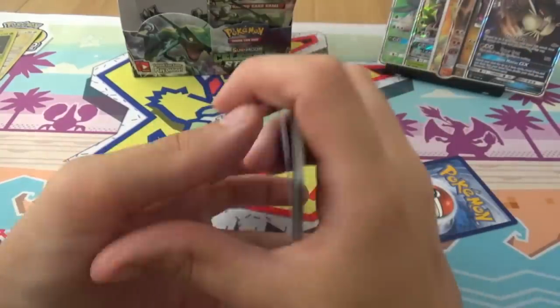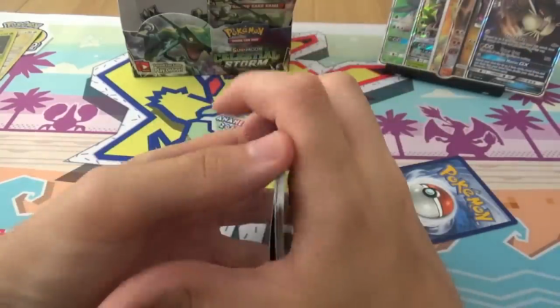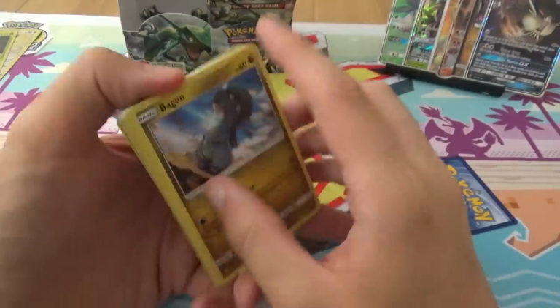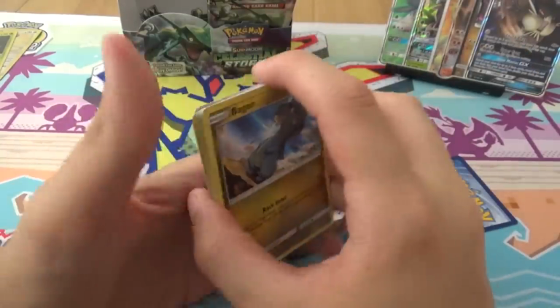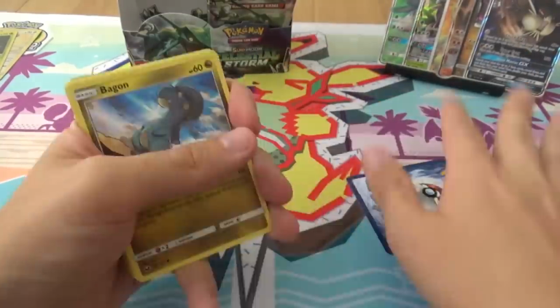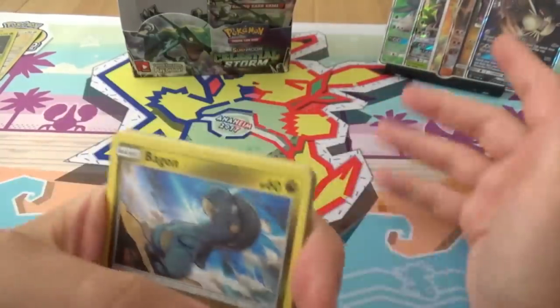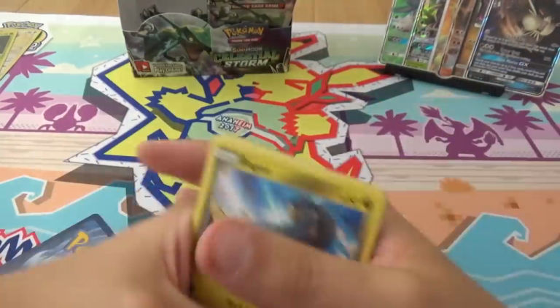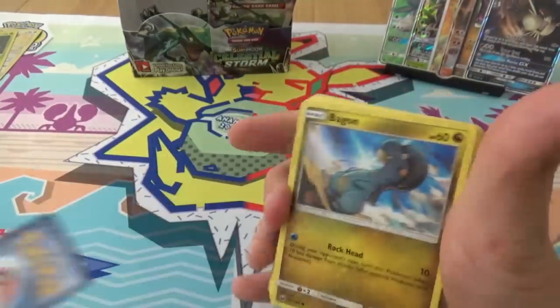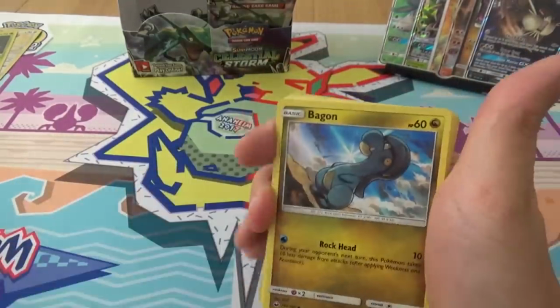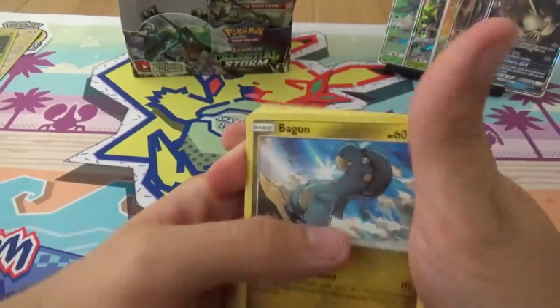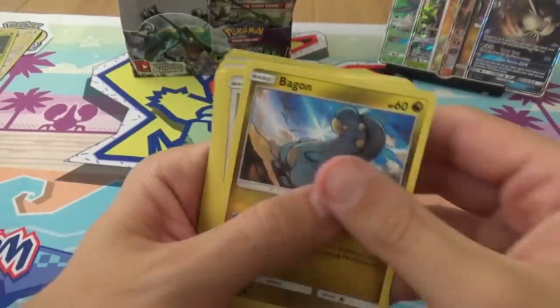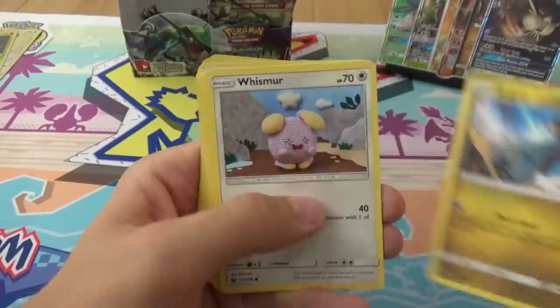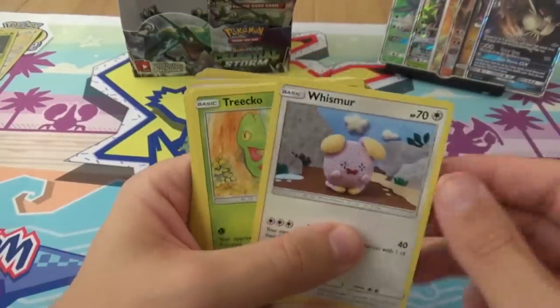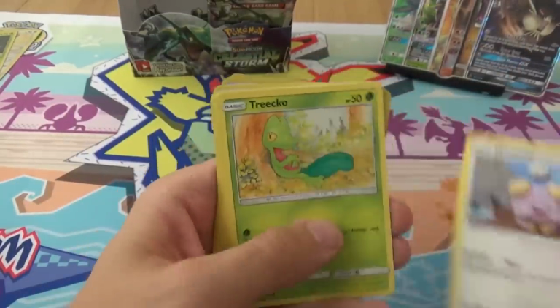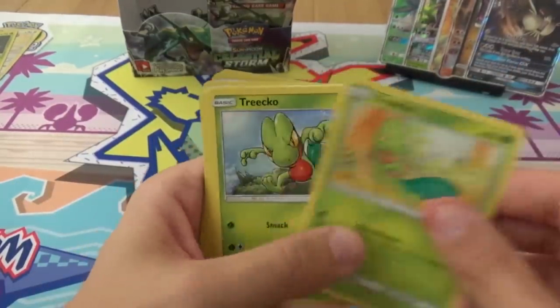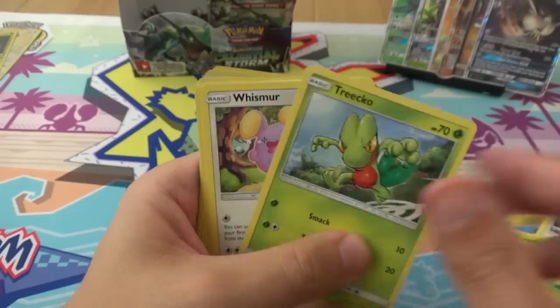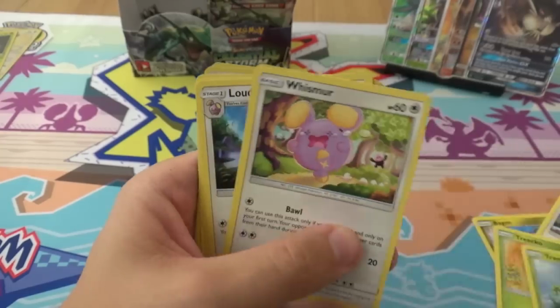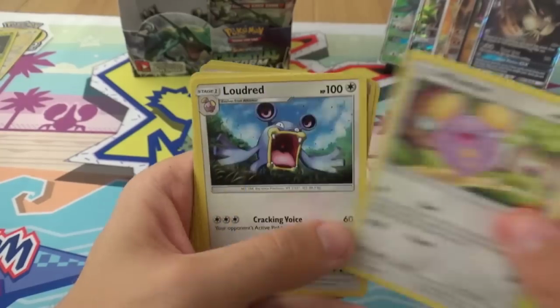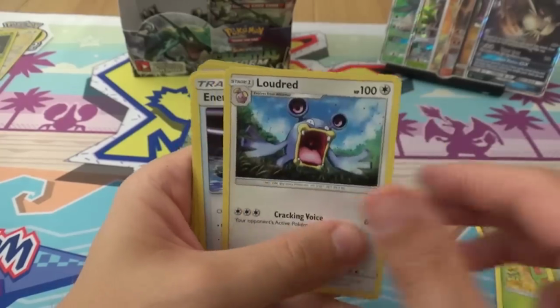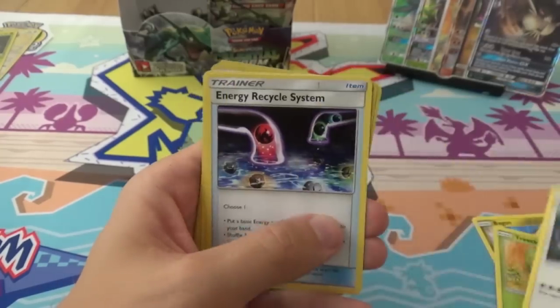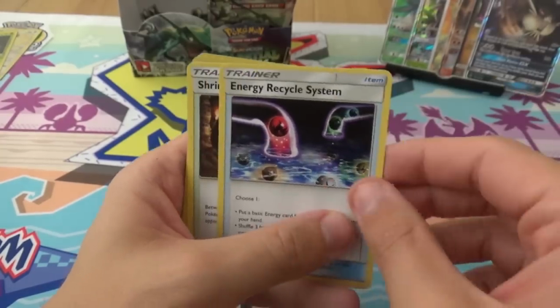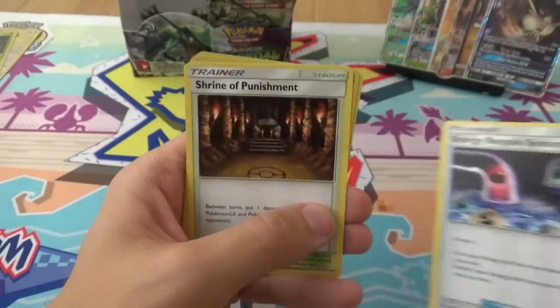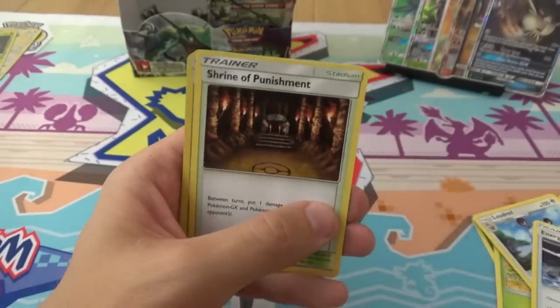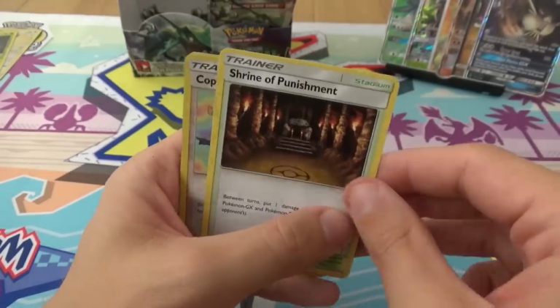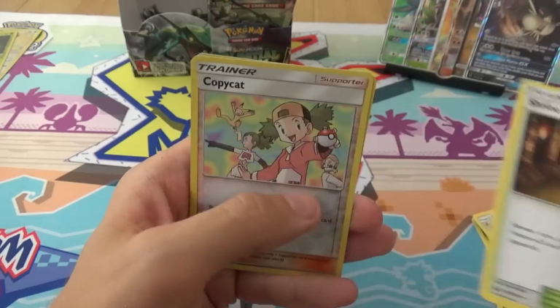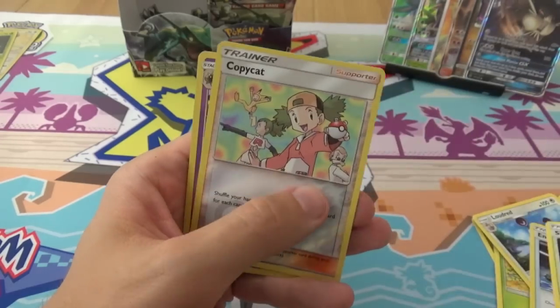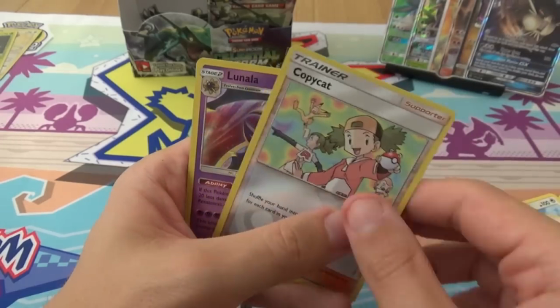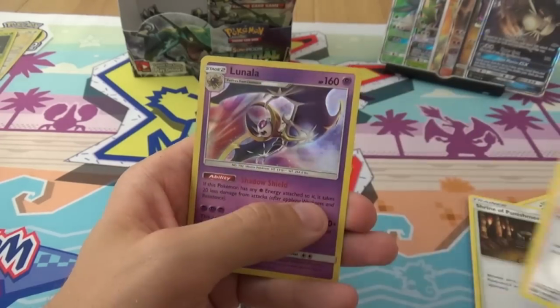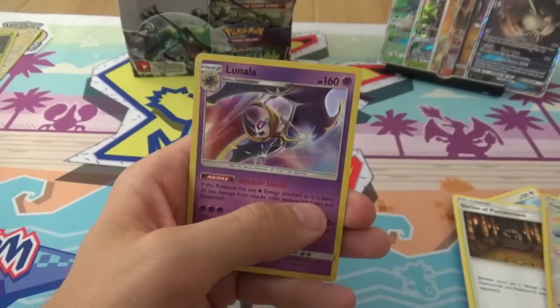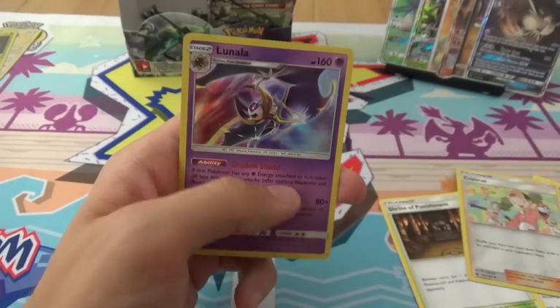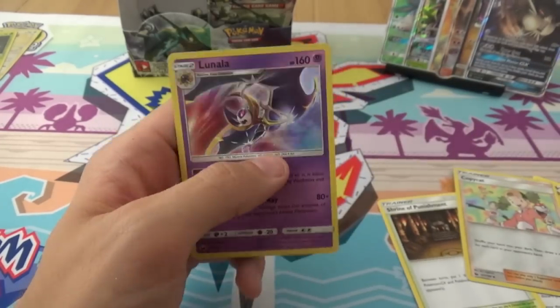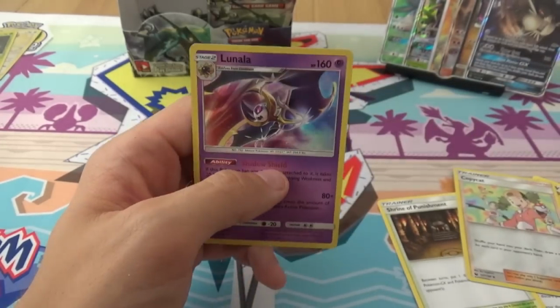Rotation. We have Bagon, Hwisma, Trico, Trico, Hwisma, Loudrift, Energy Recycle System, Shrine of Punishment, Reverse Copycat, and a holo Lunala.